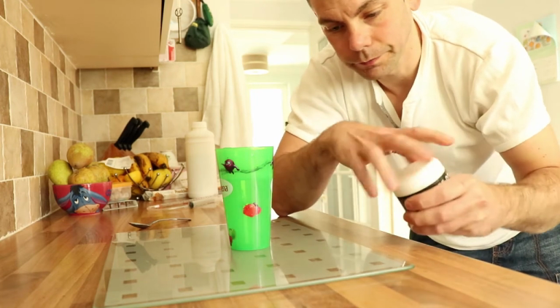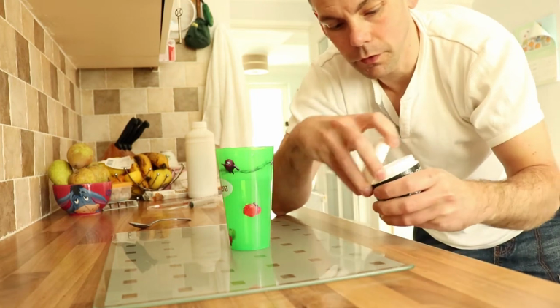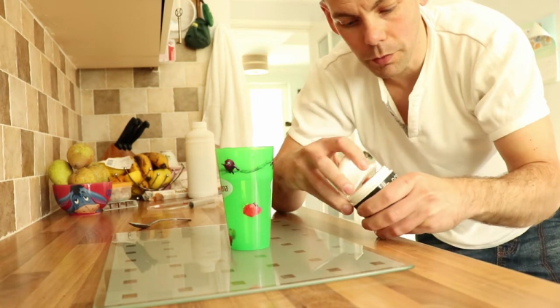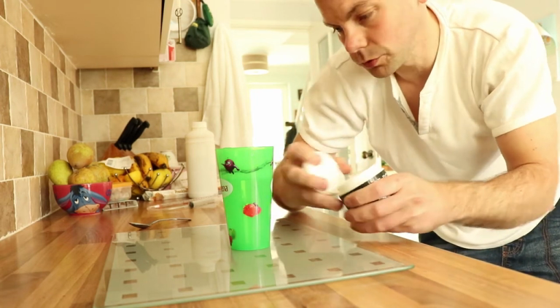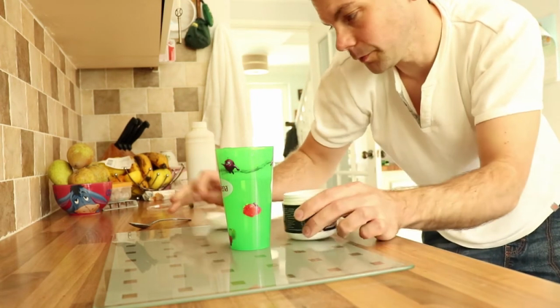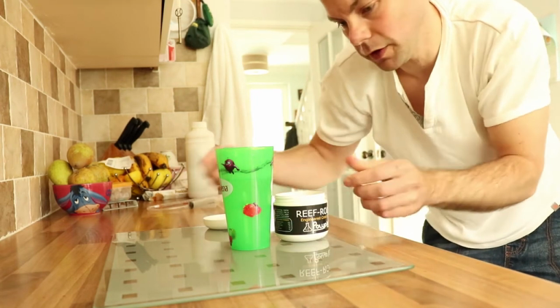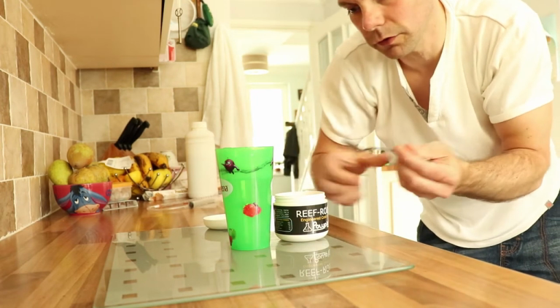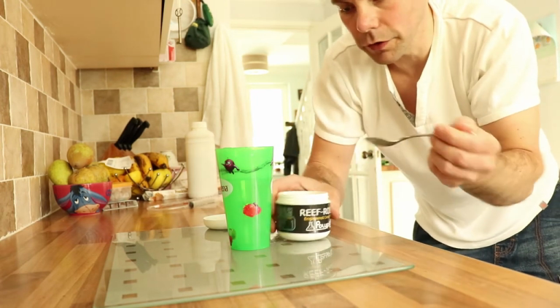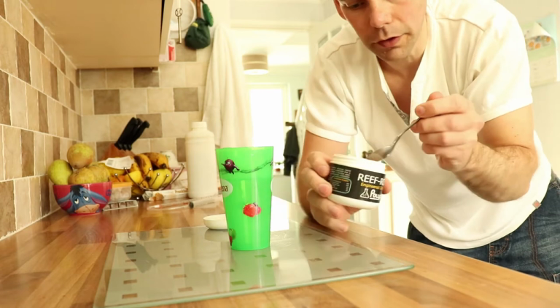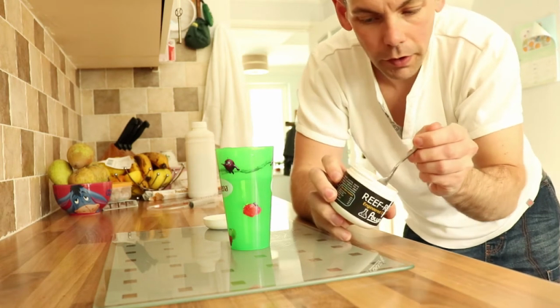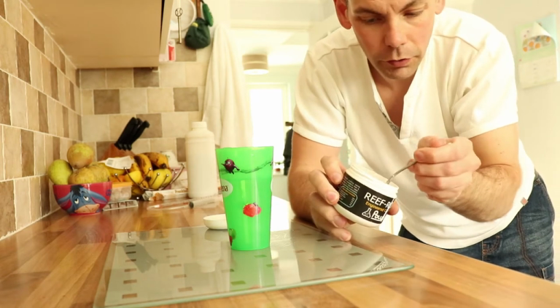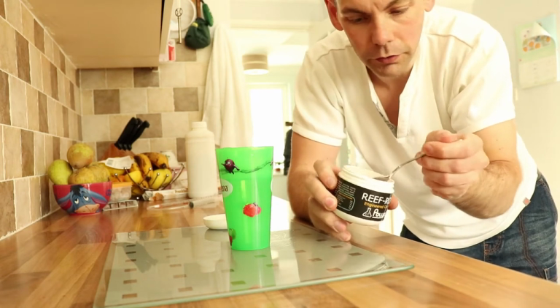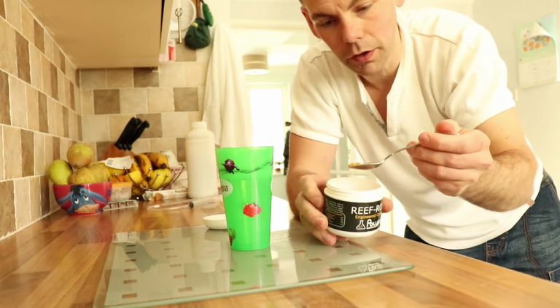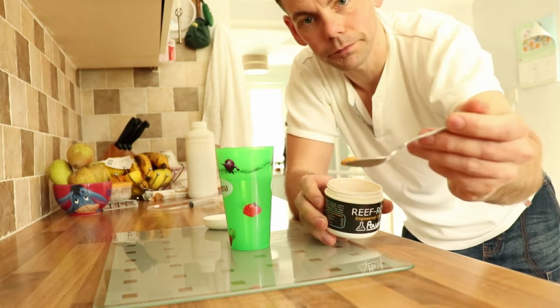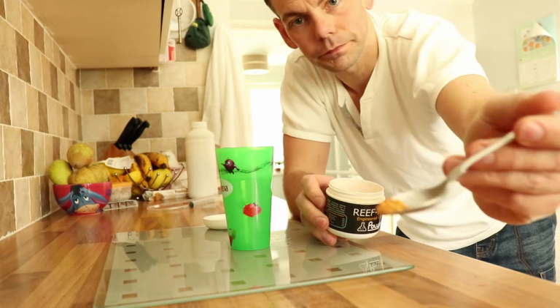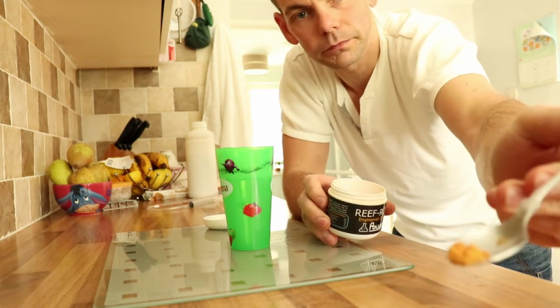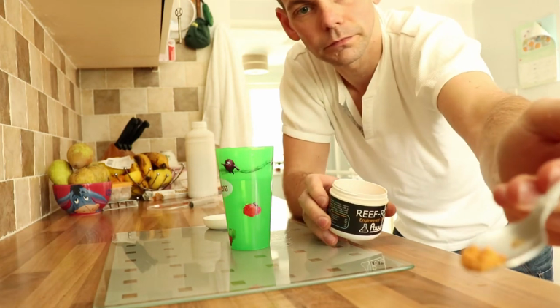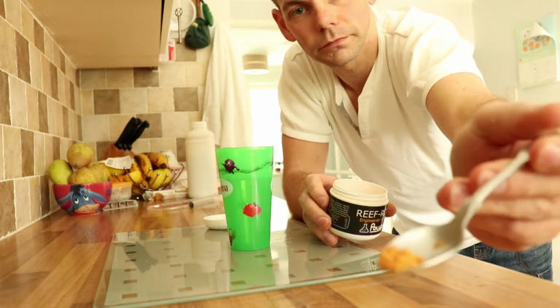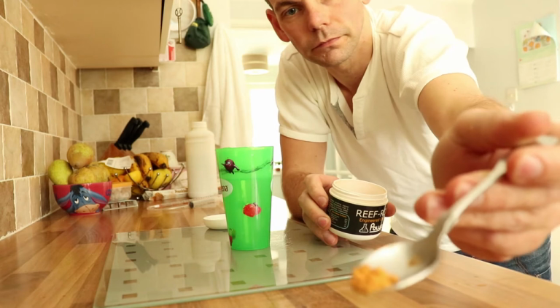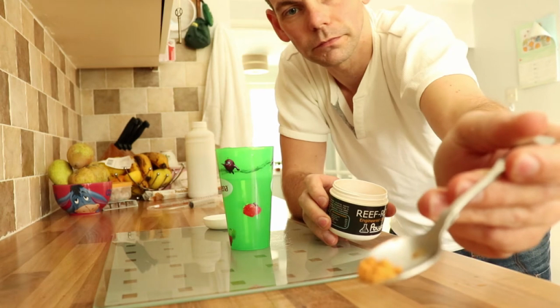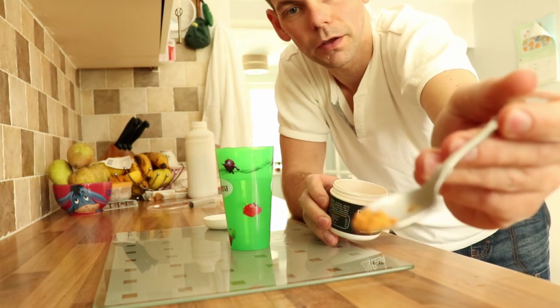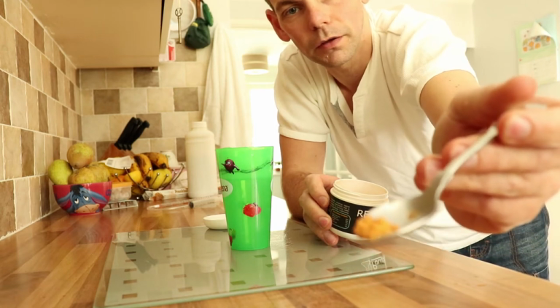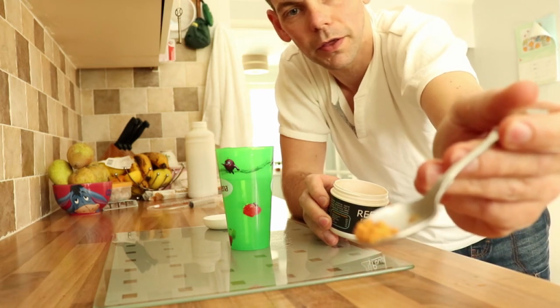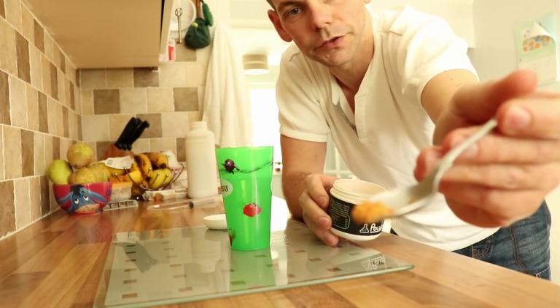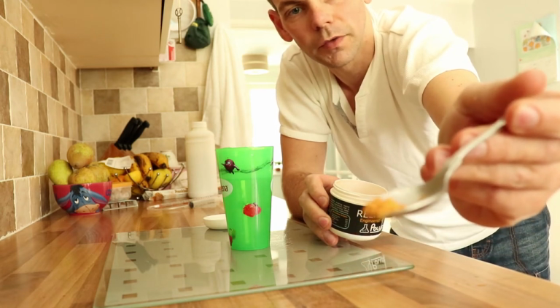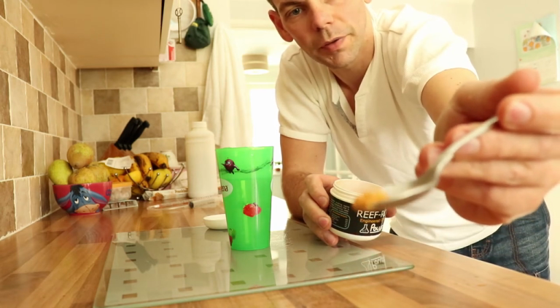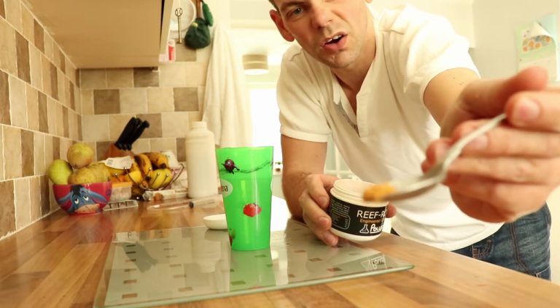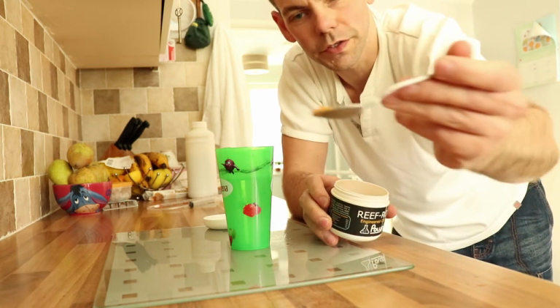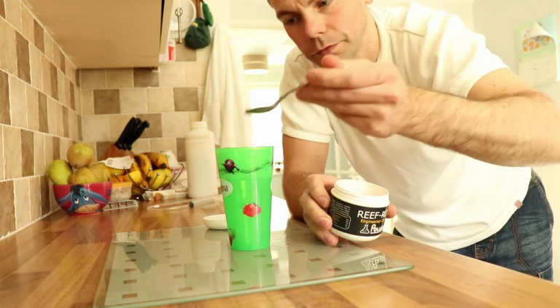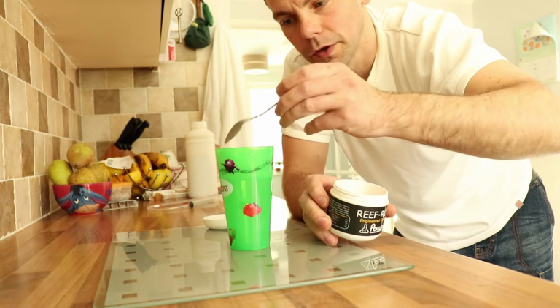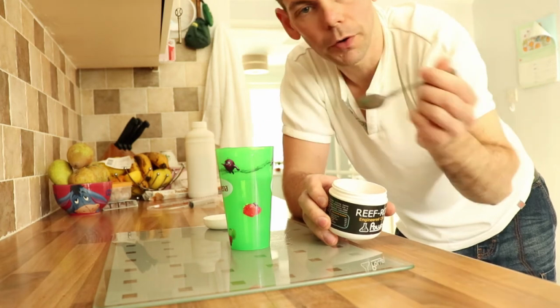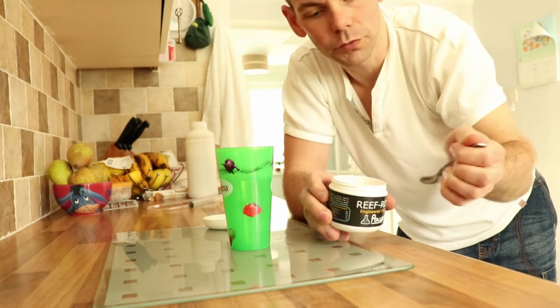Reef Roids — food for my corals. I feed this once a week and I take about a quarter of a teaspoon and pop that in as well.